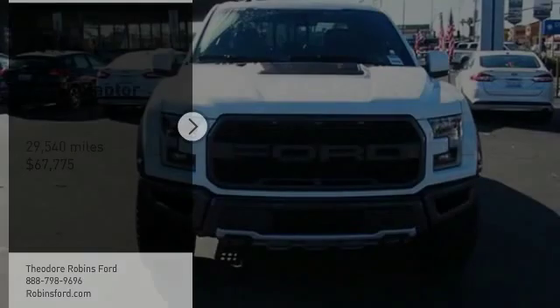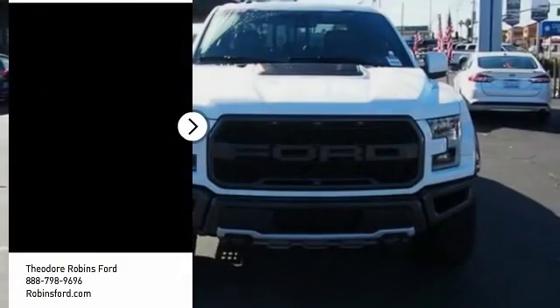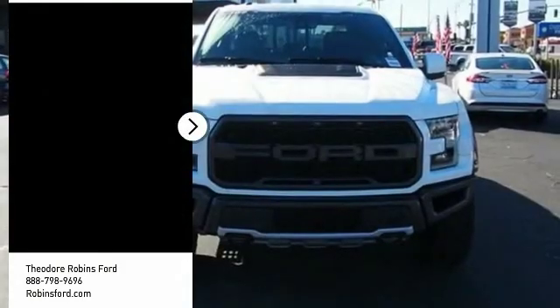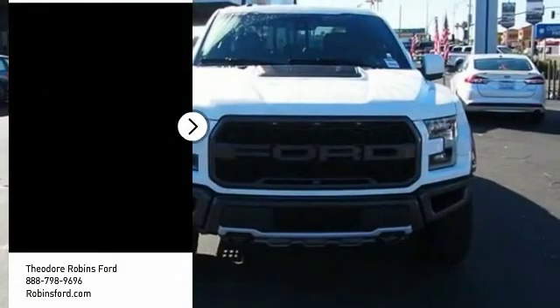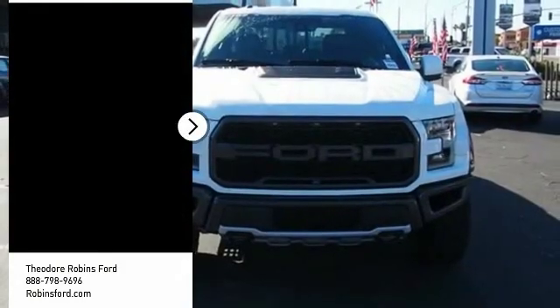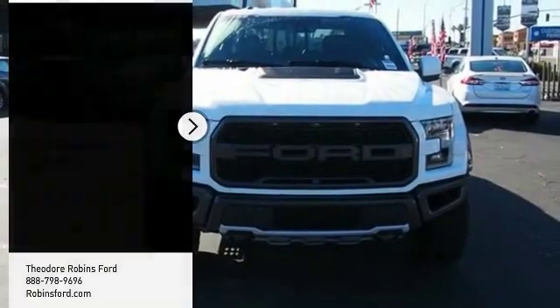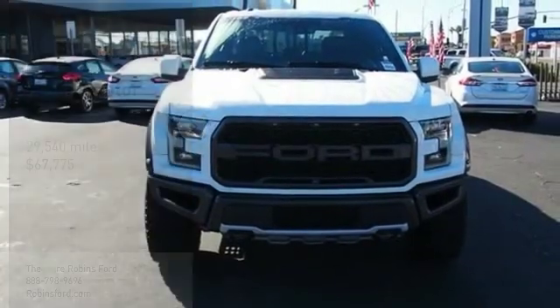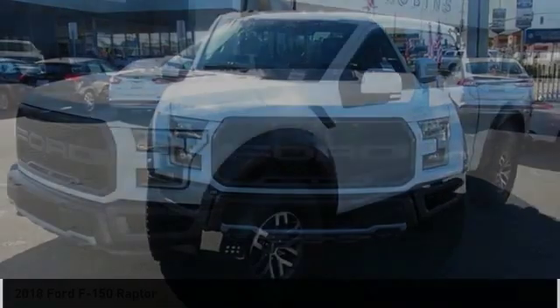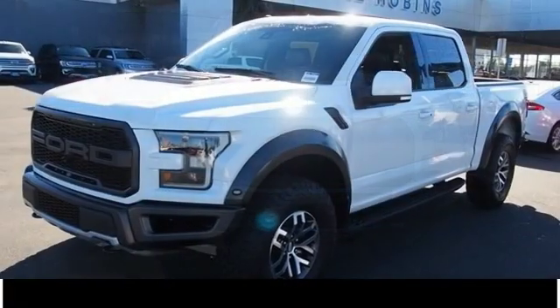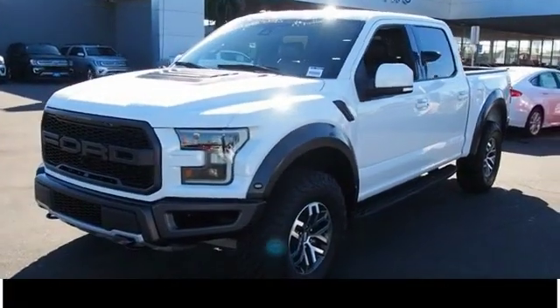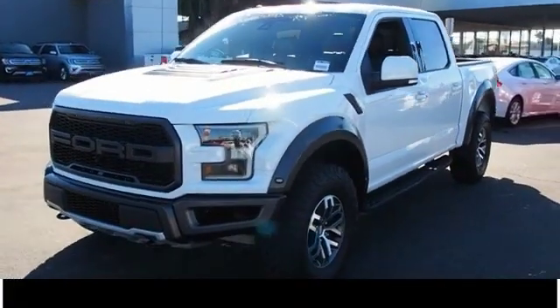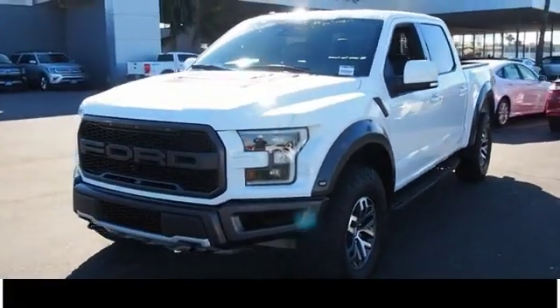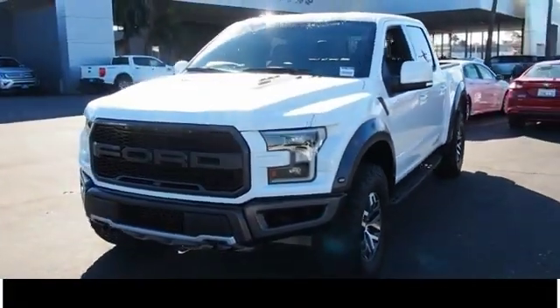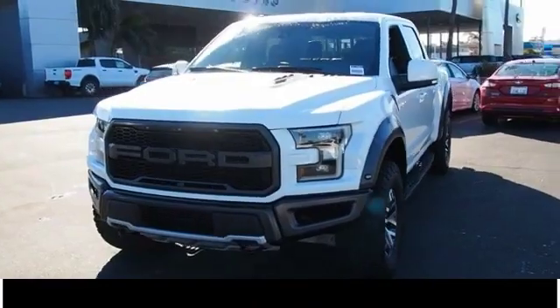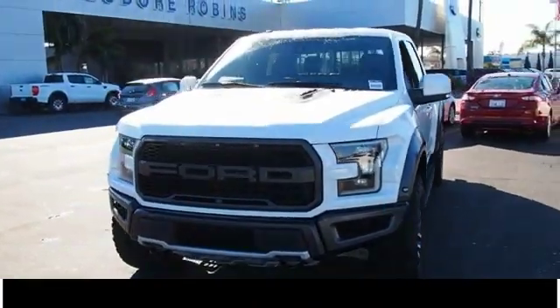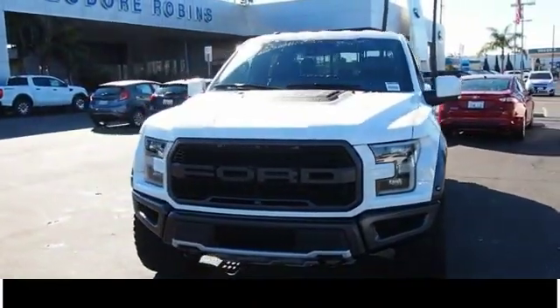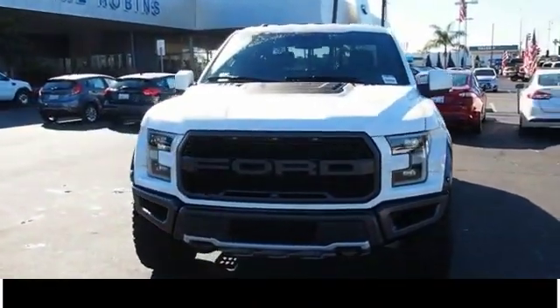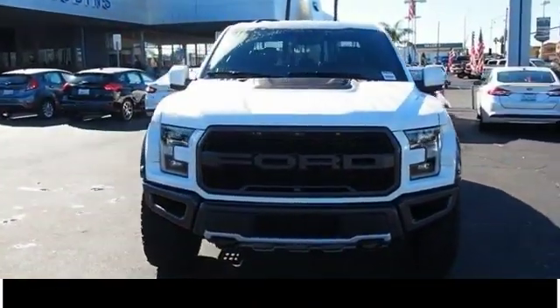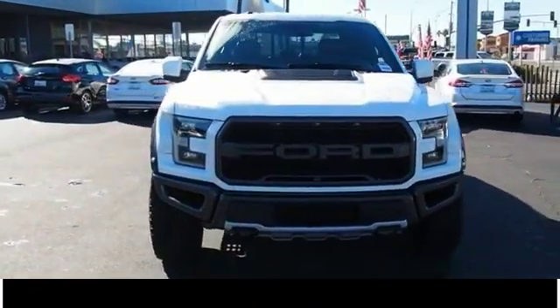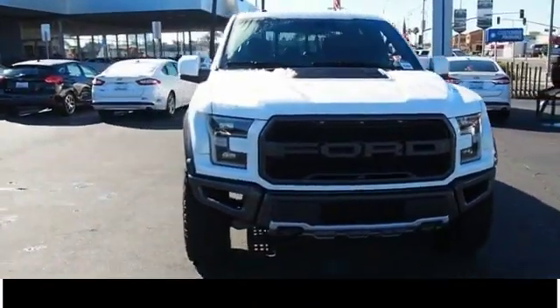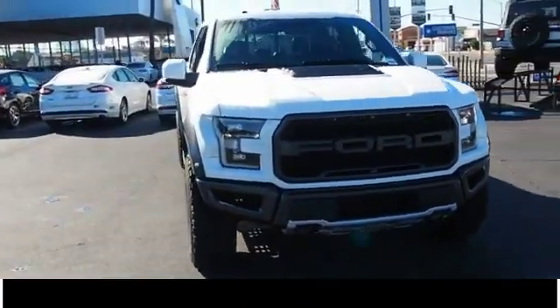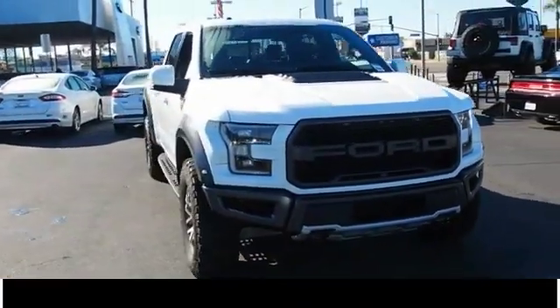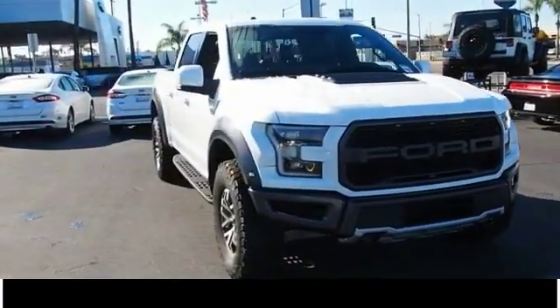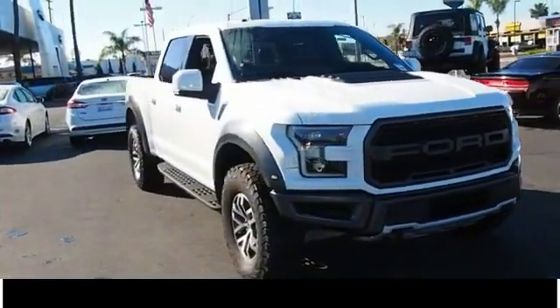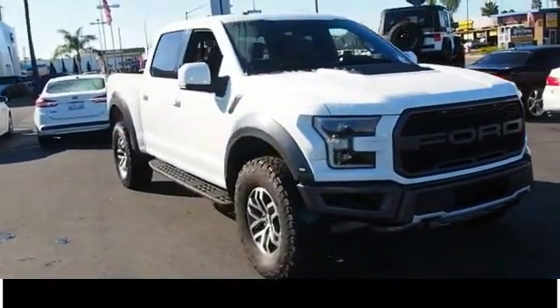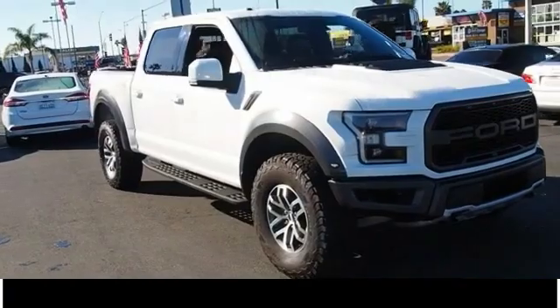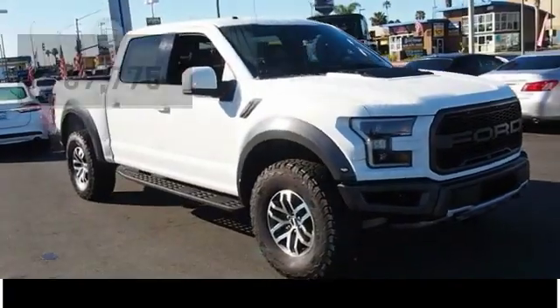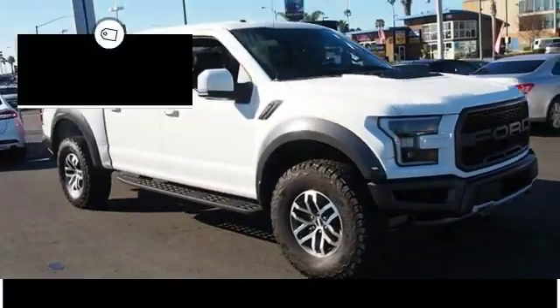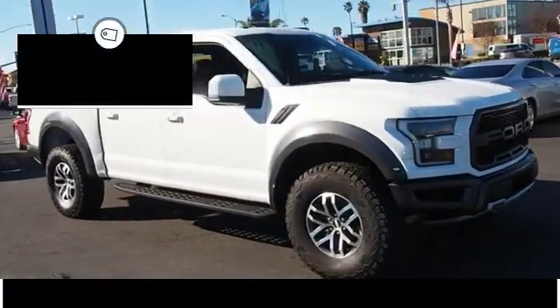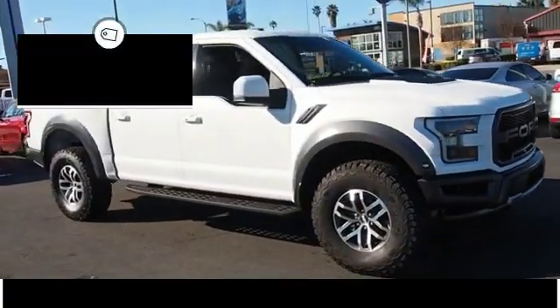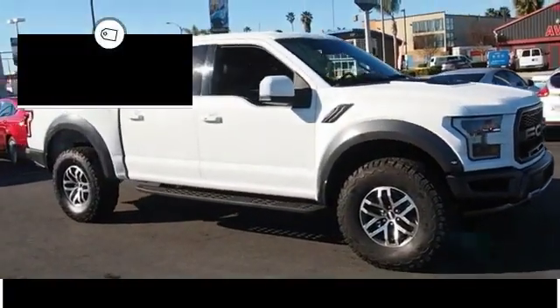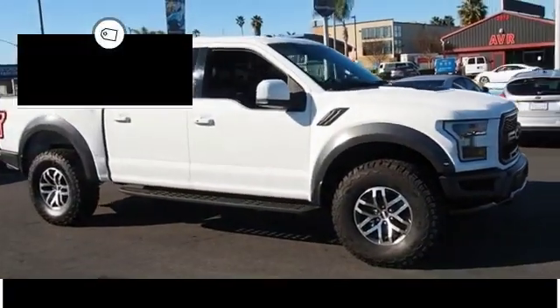We are pleased to show you the 2018 F-150. A Ford F-150 knows how to handle any situation. It's built to follow orders, no whining, and is priced below $70,000.